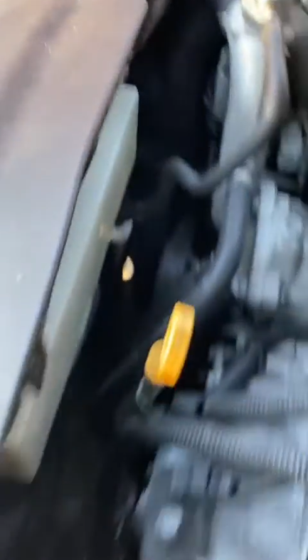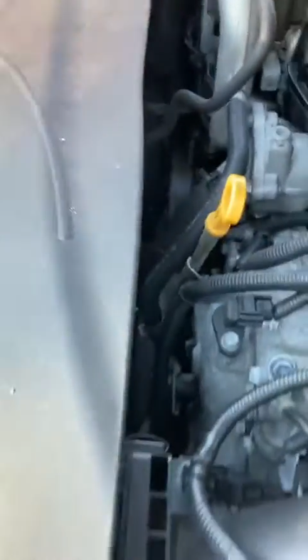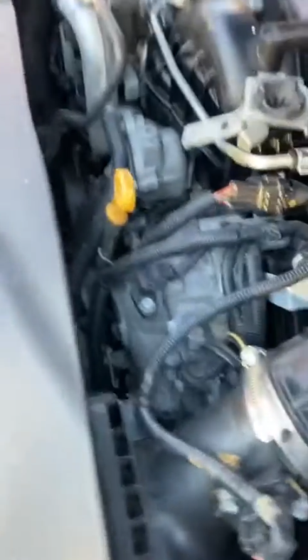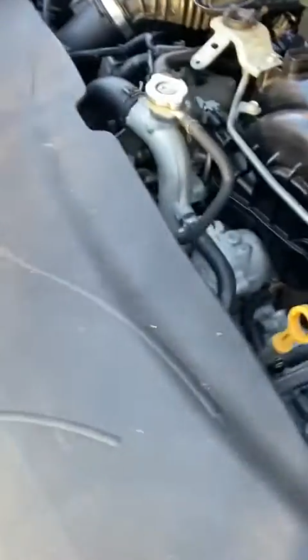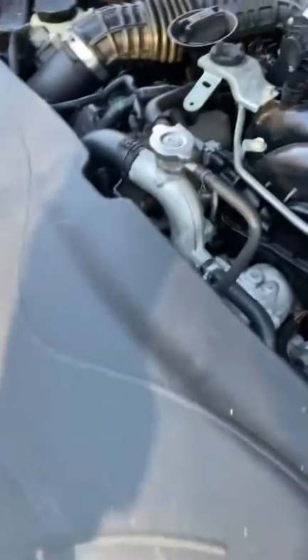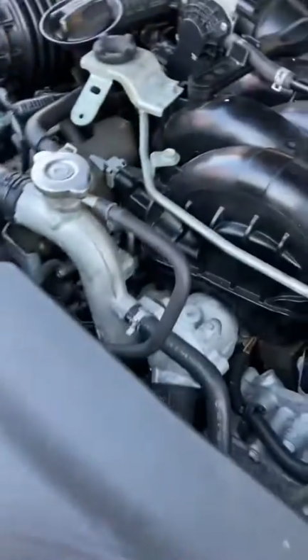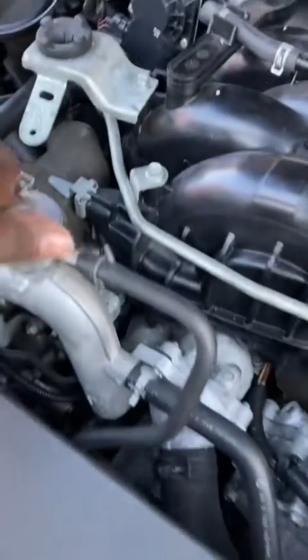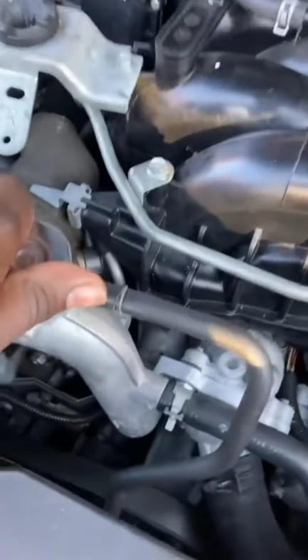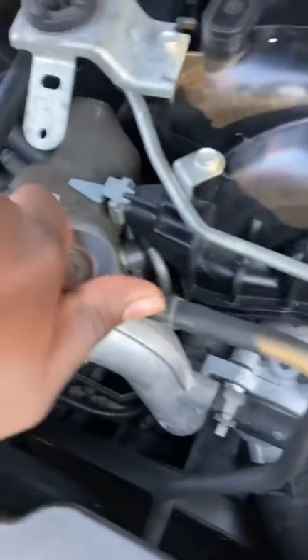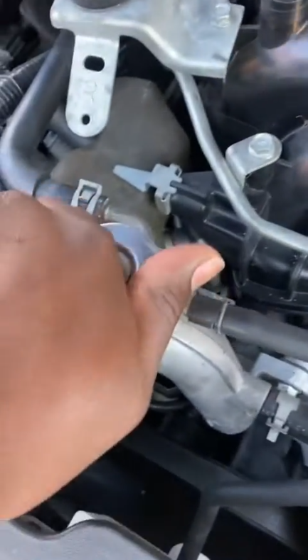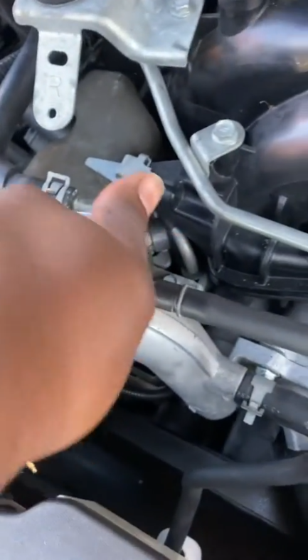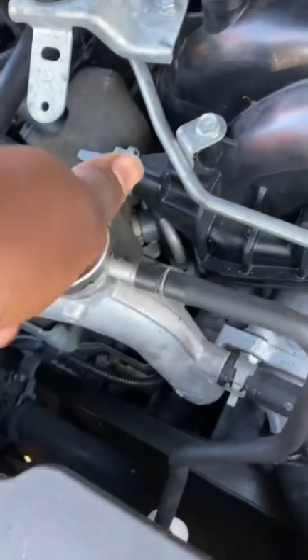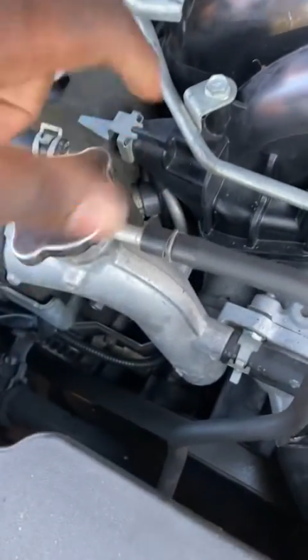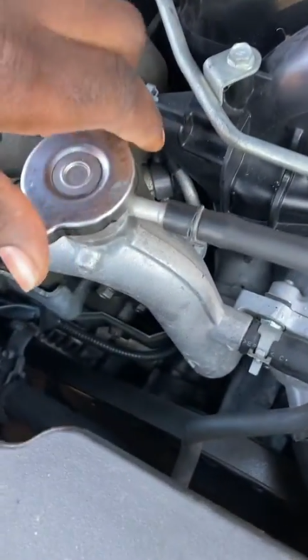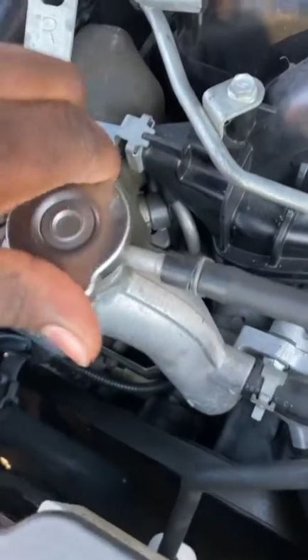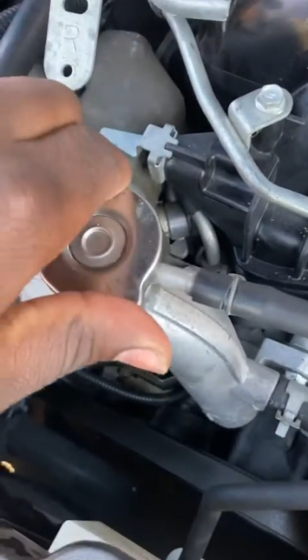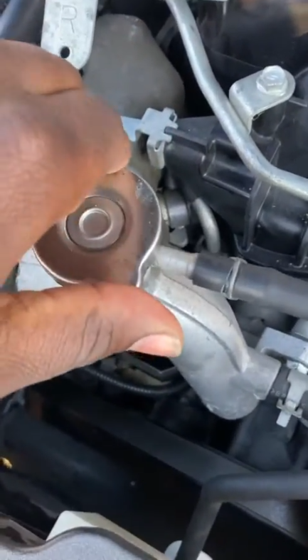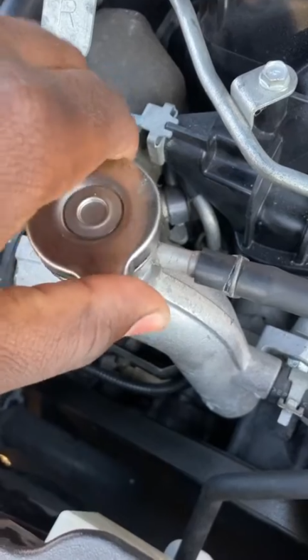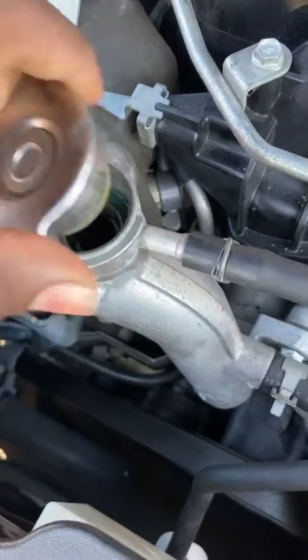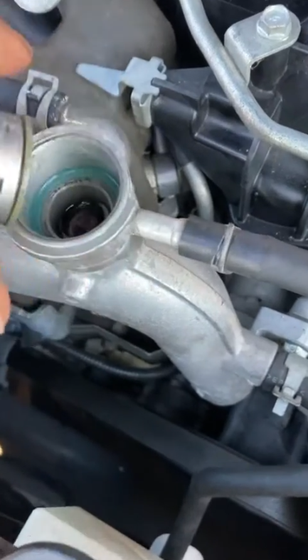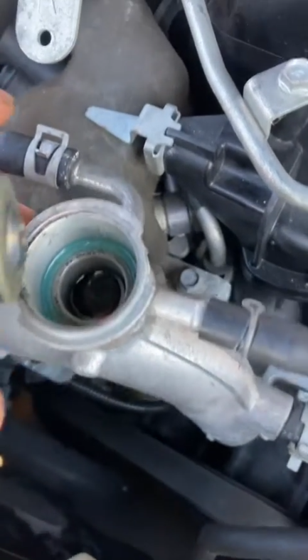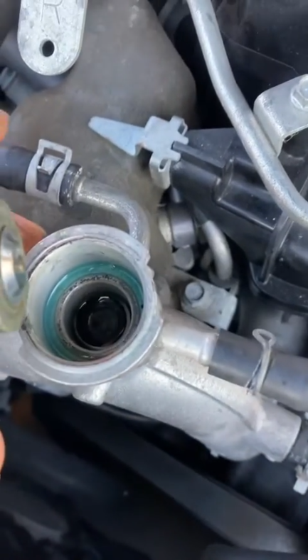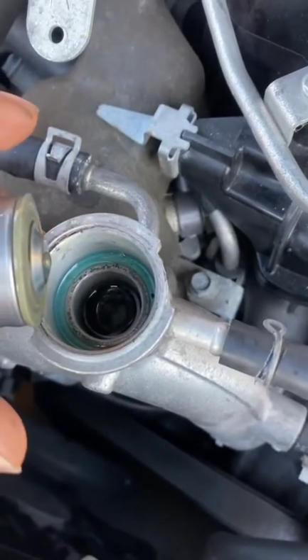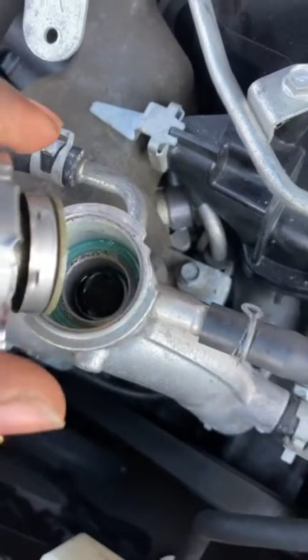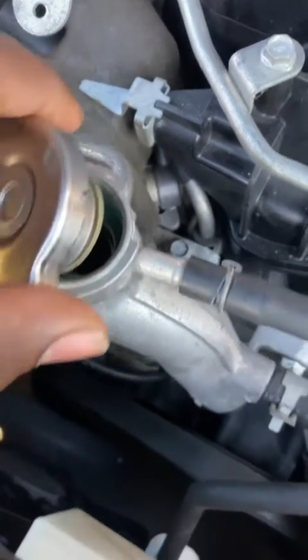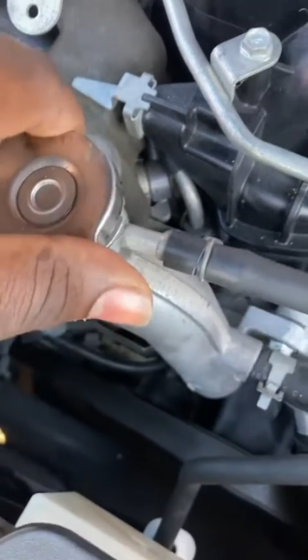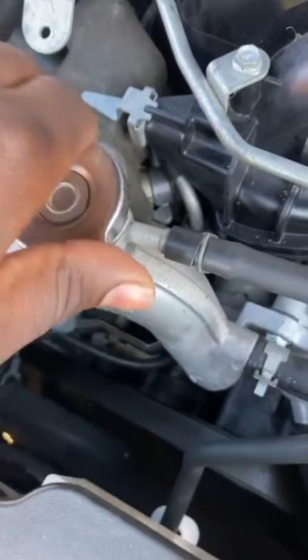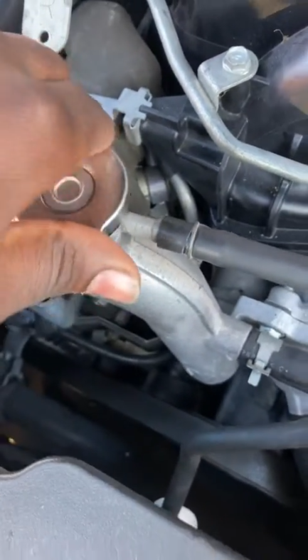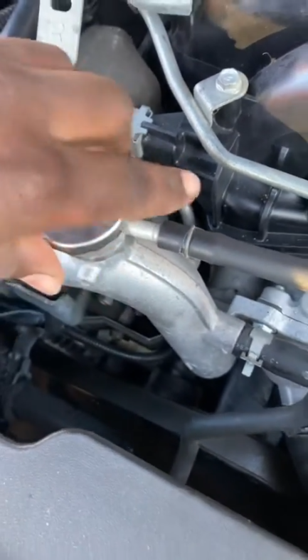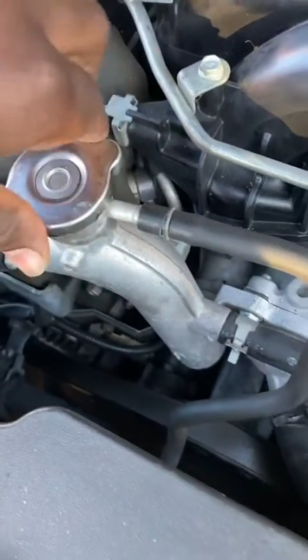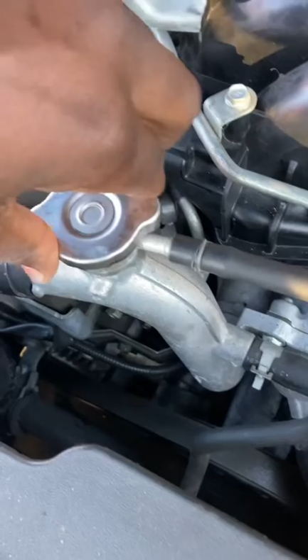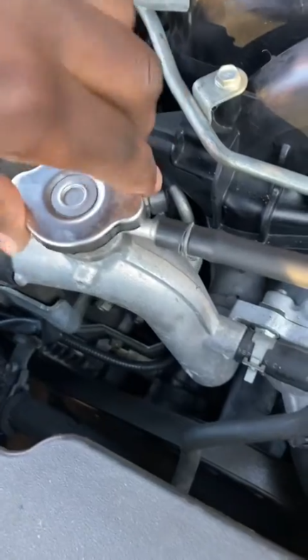Now I'm going to open the radiator cap to see how we're doing here. It's all the way to the top, so I know we're good.